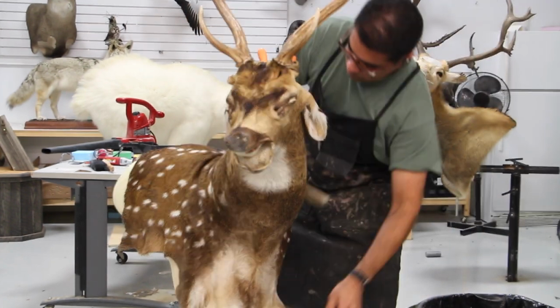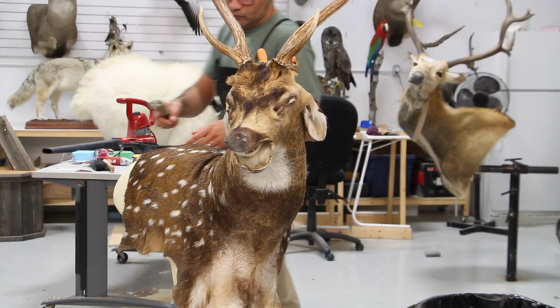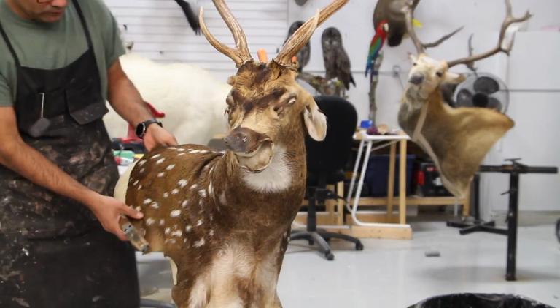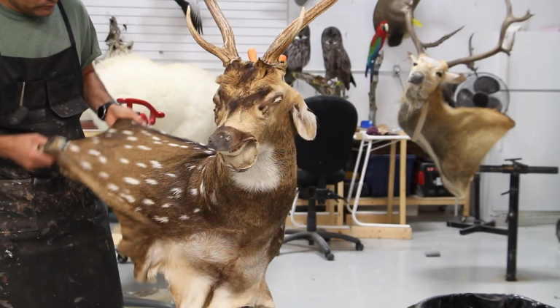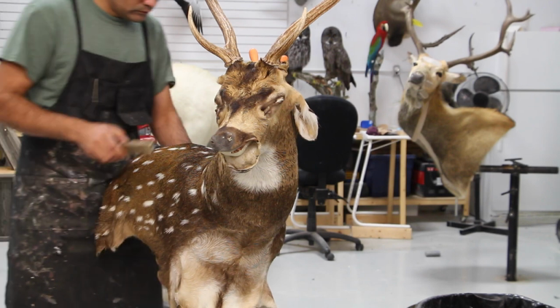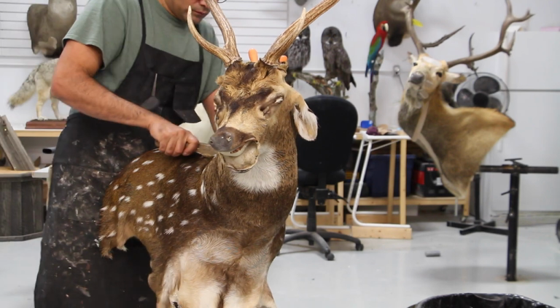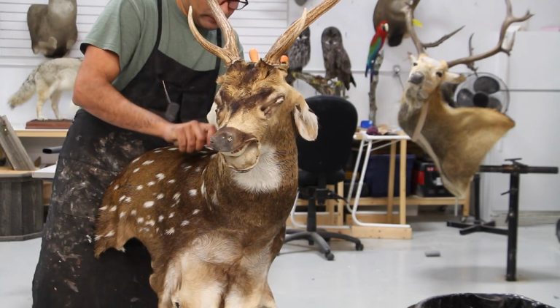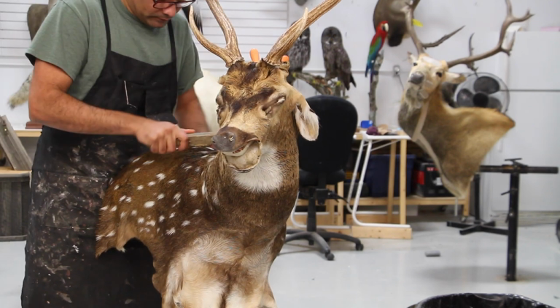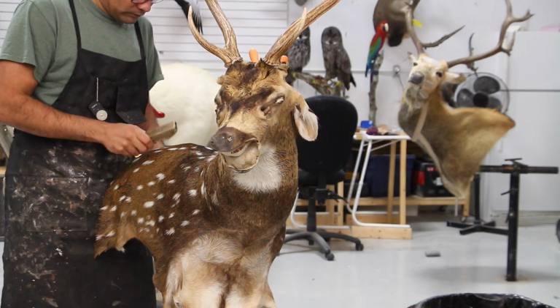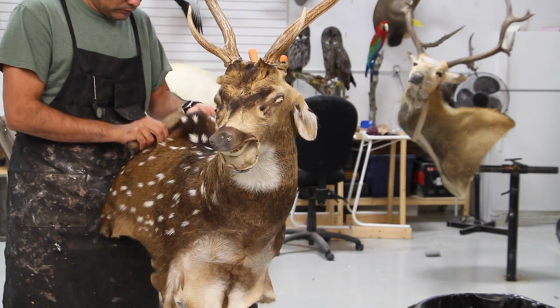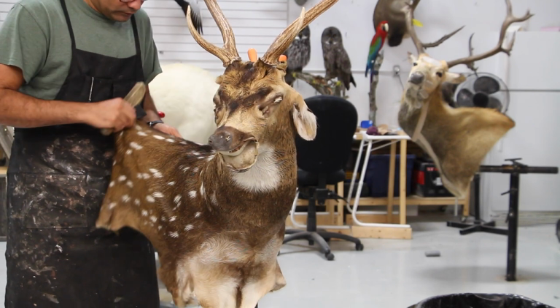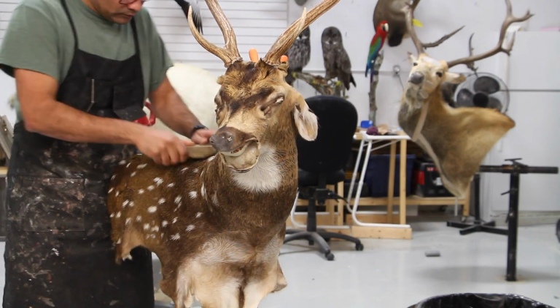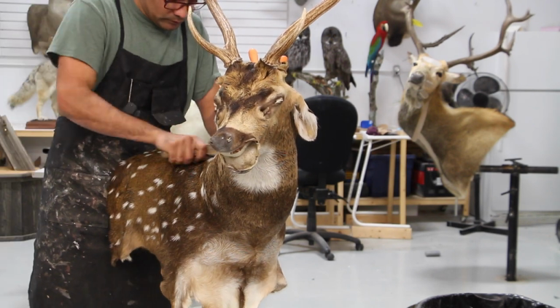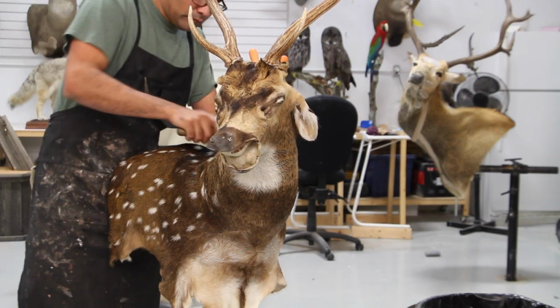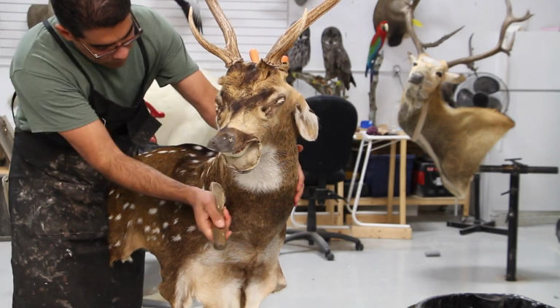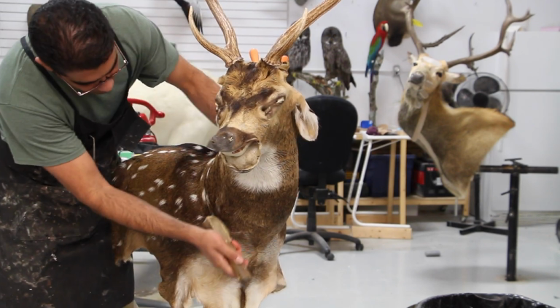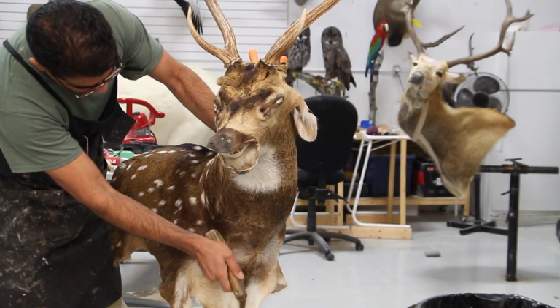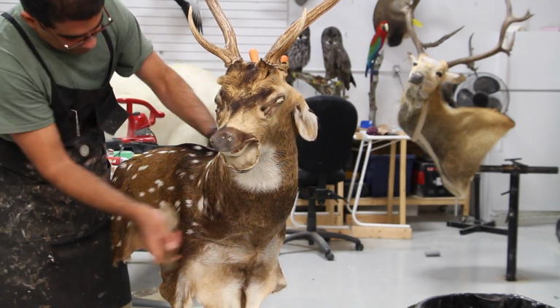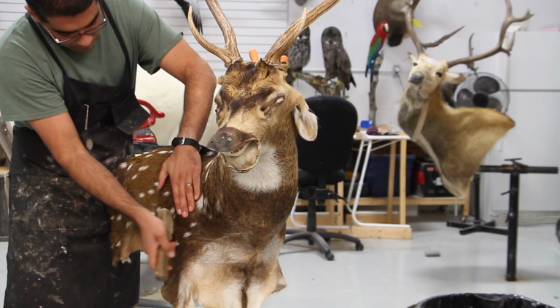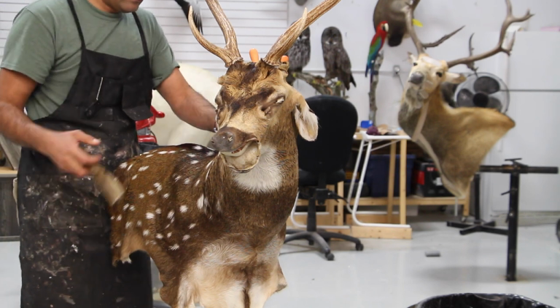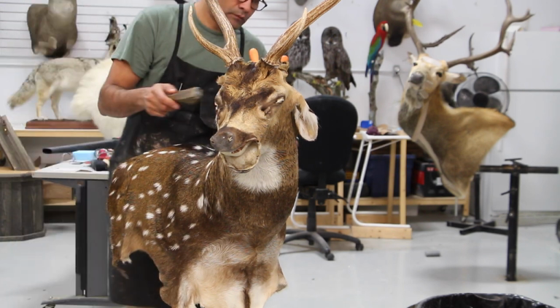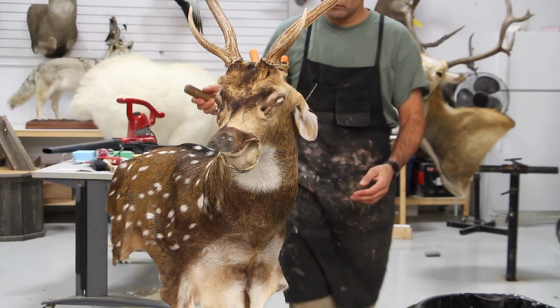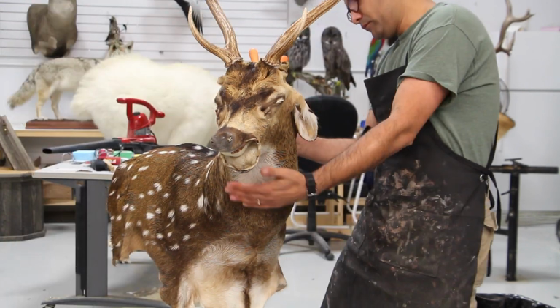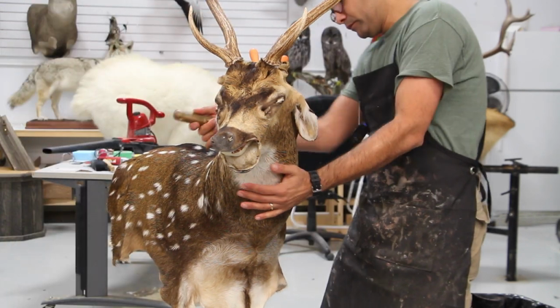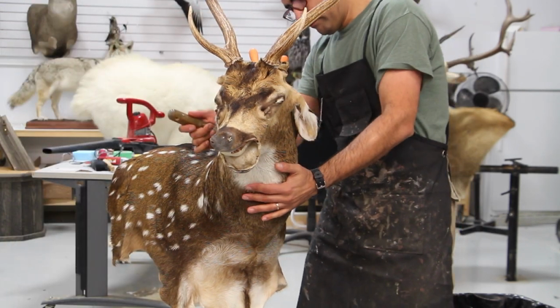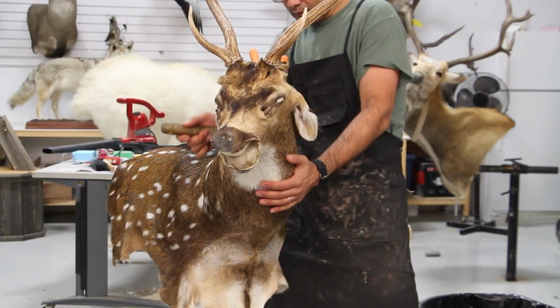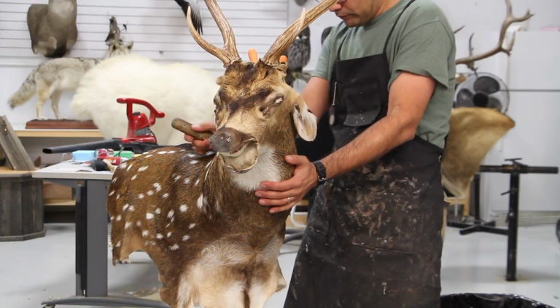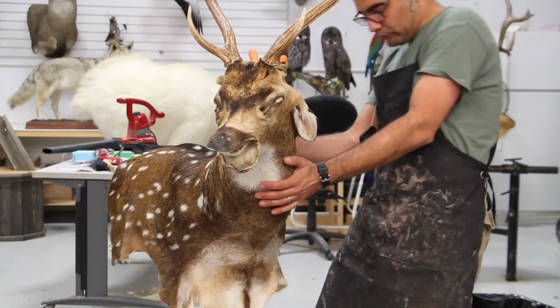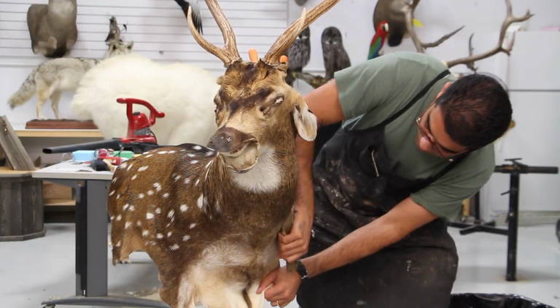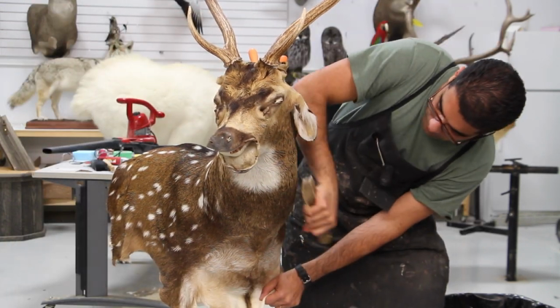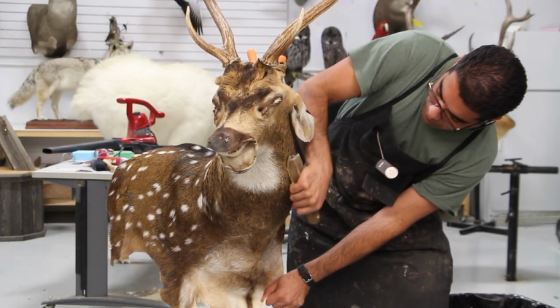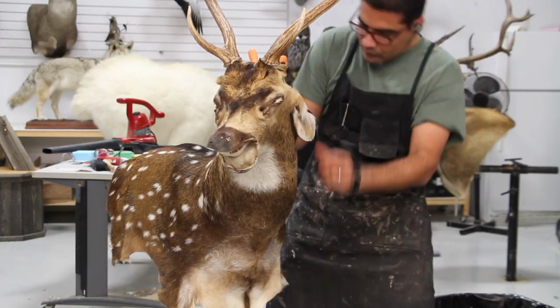Bring it as close as possible at this stage to where it needs to be, so I can start sewing up the neck on the back on that short incision. I like to do all my sewing and all my tucking and everything before I finish up the face.